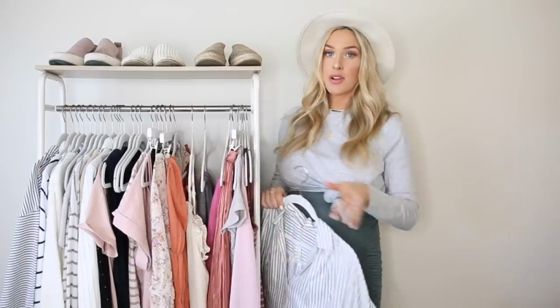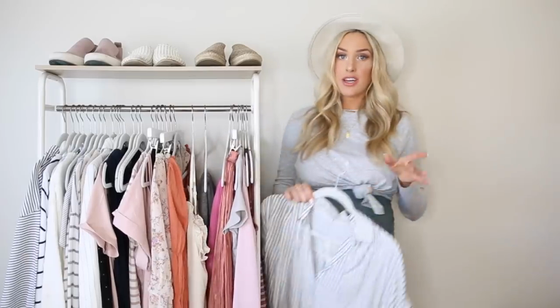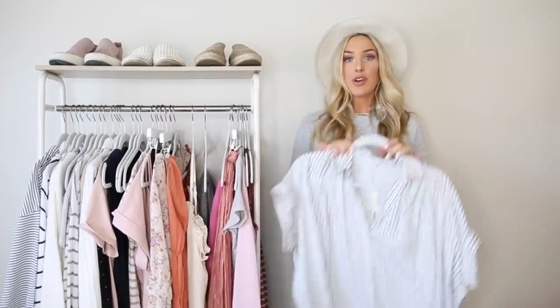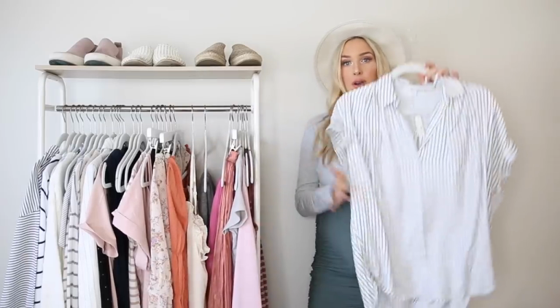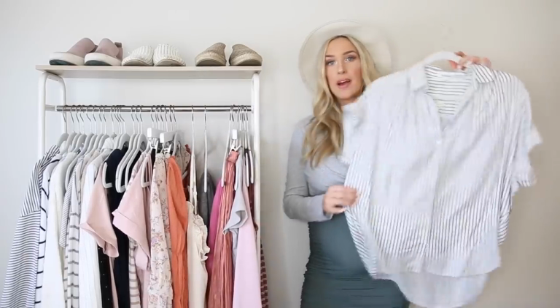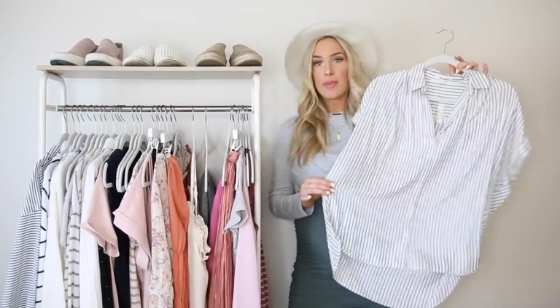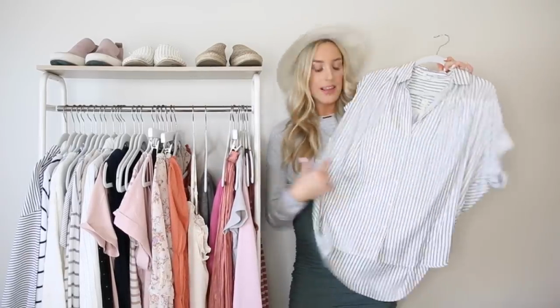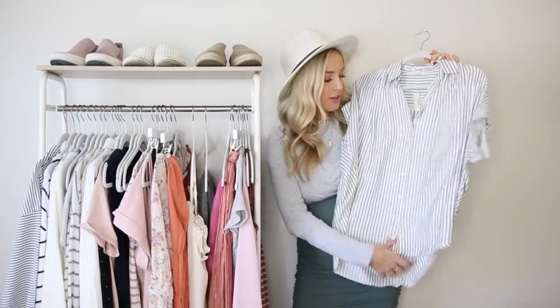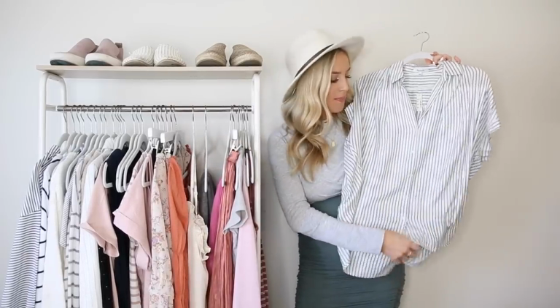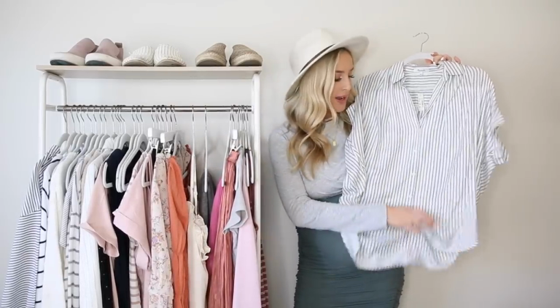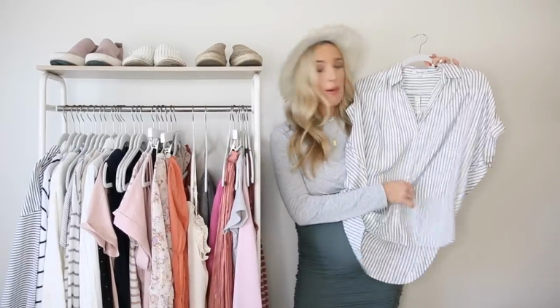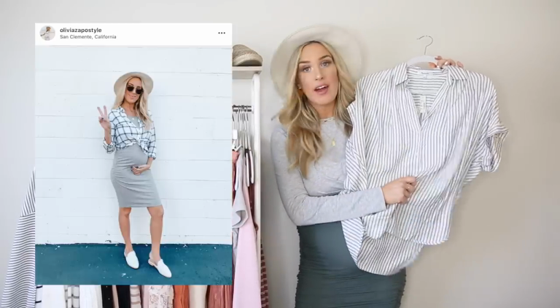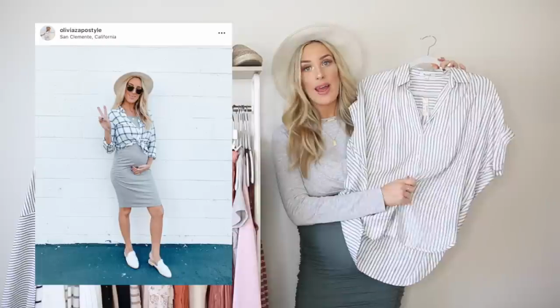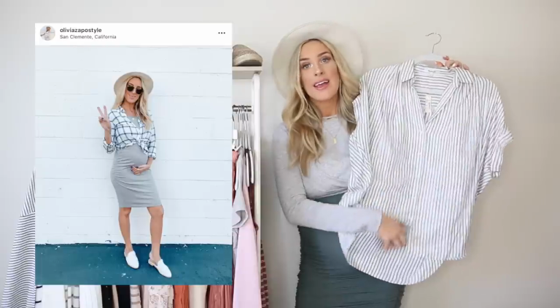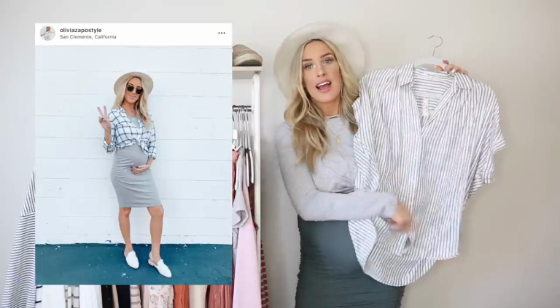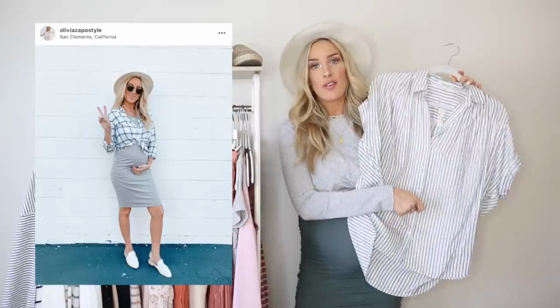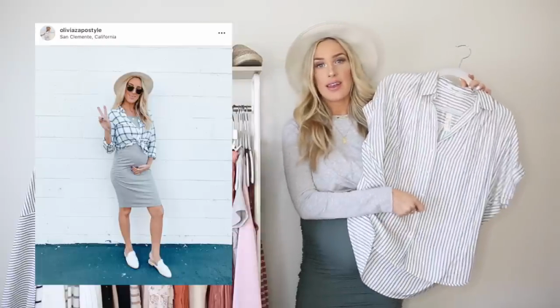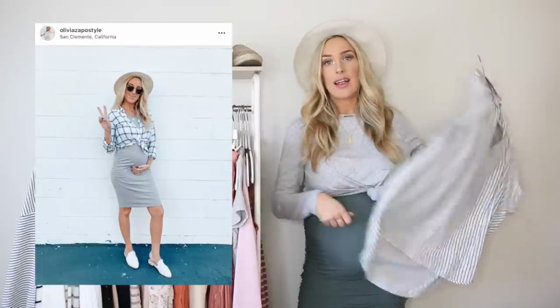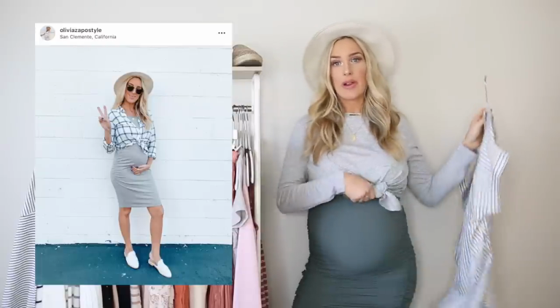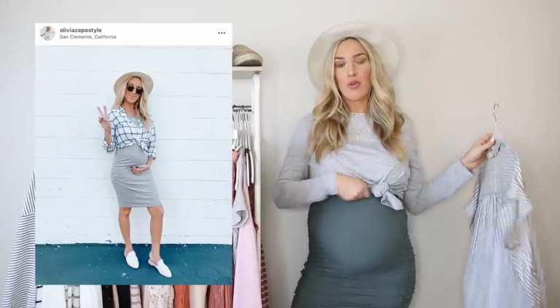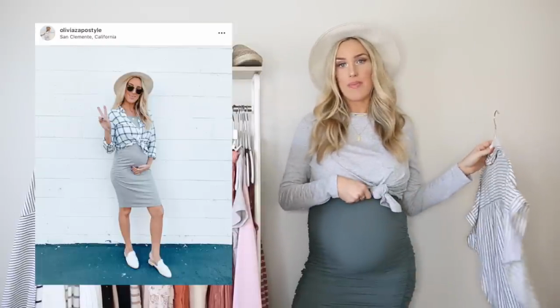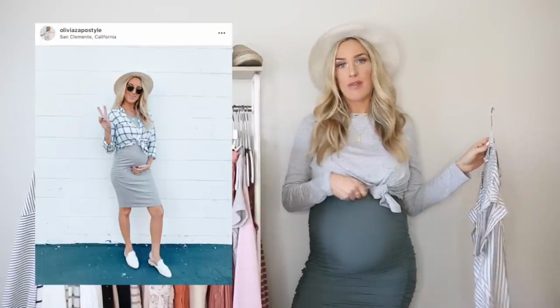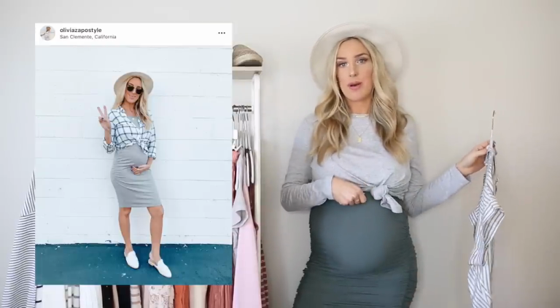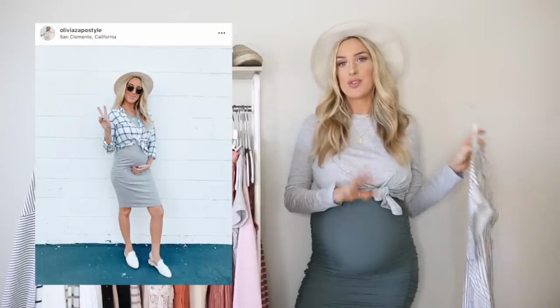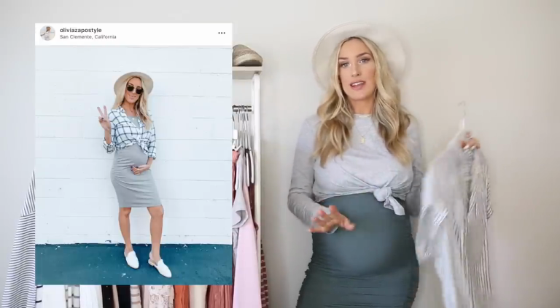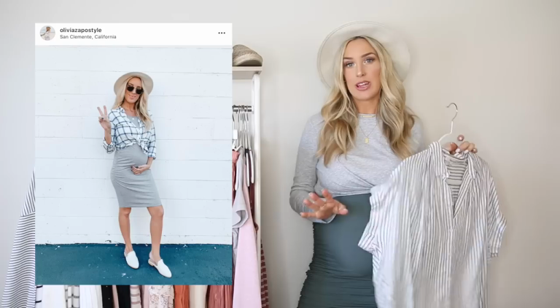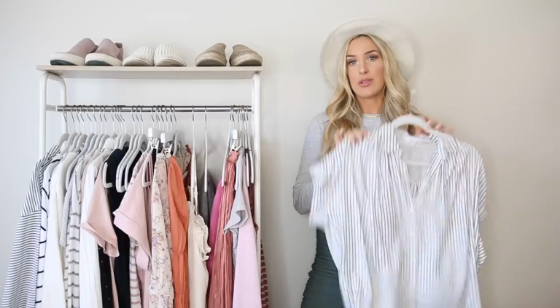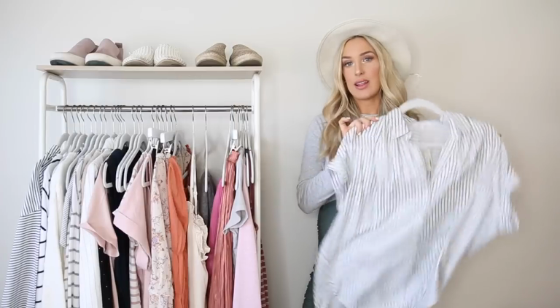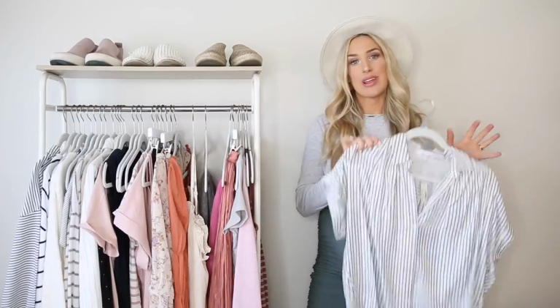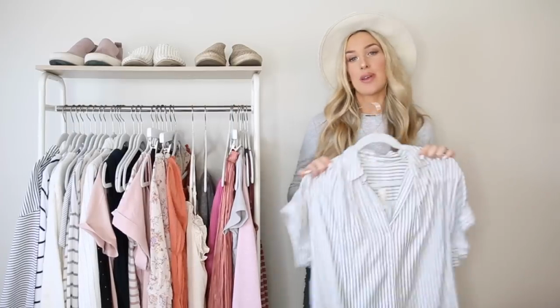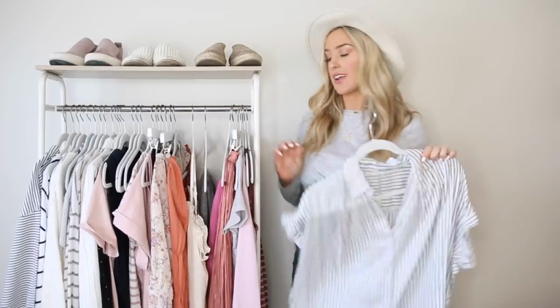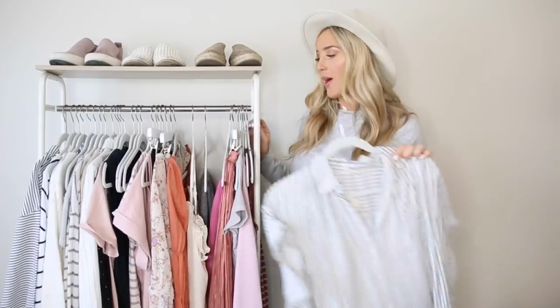Similarly, you could go for a button-up like this, just unbutton it about halfway, tie the front in a knot, and wear it over the middle of your bump — that's a really cute look I love doing when I'm pregnant as well.